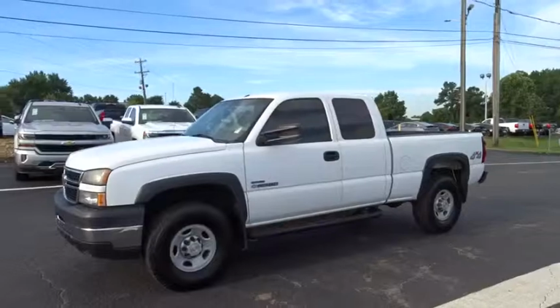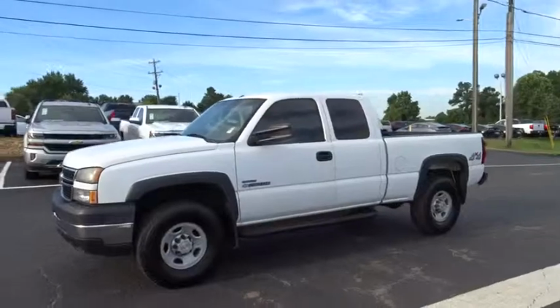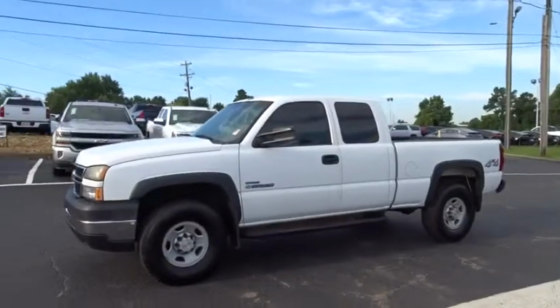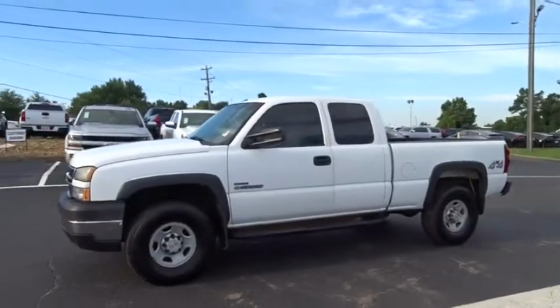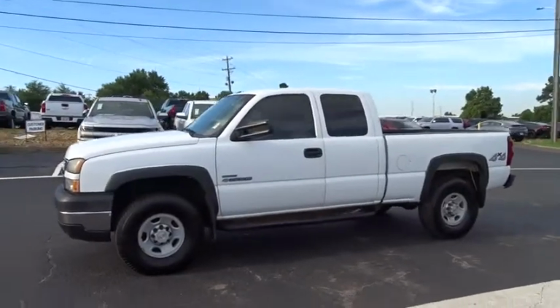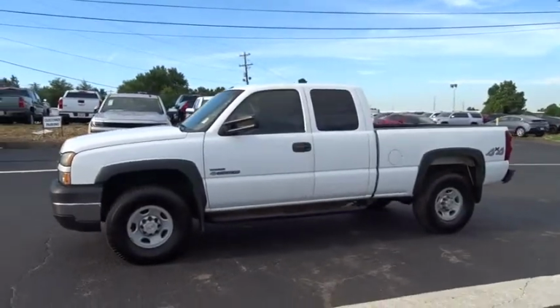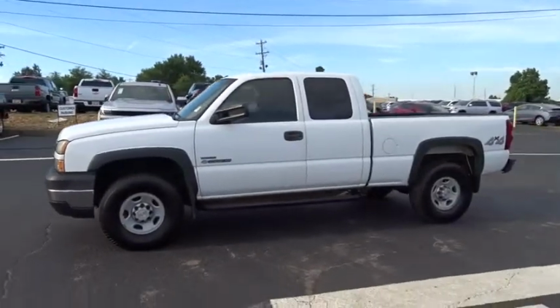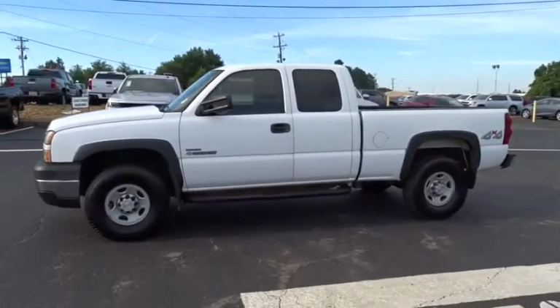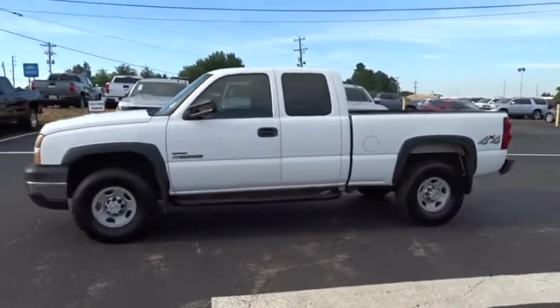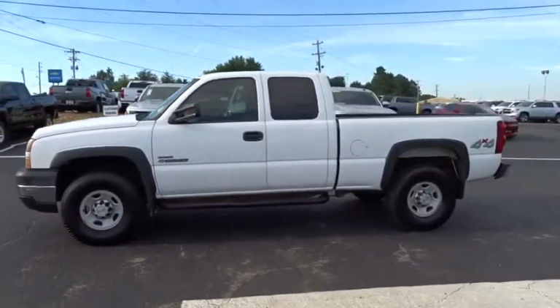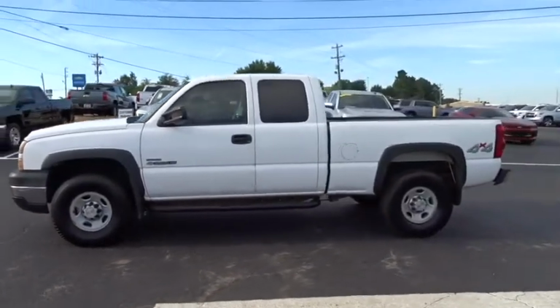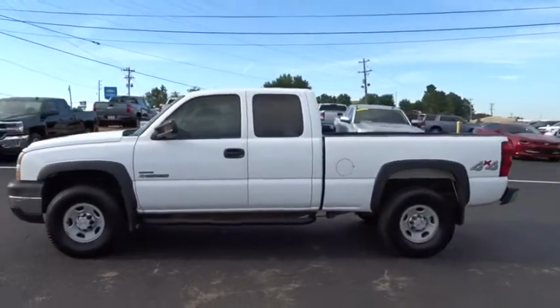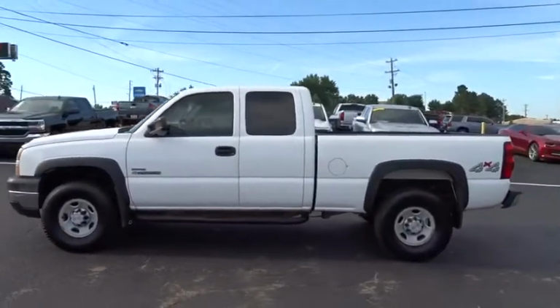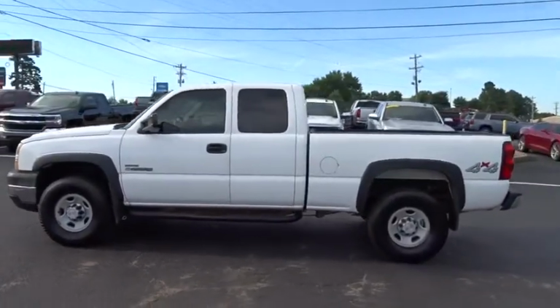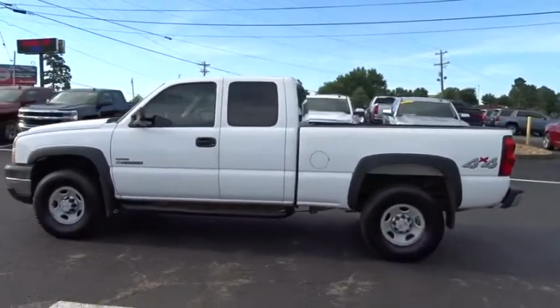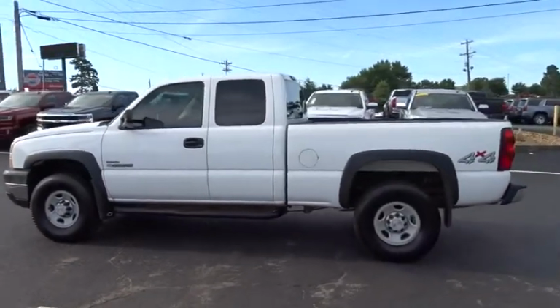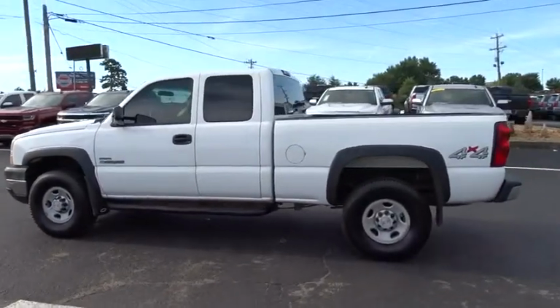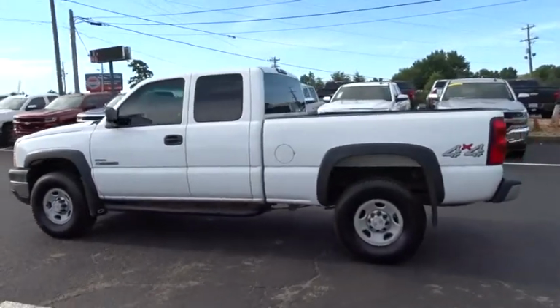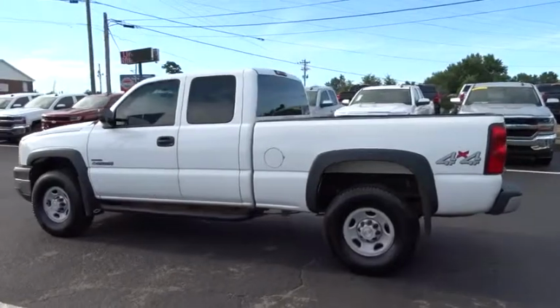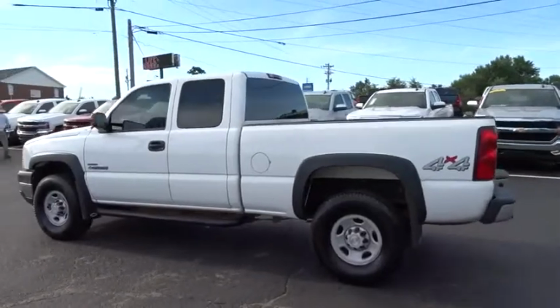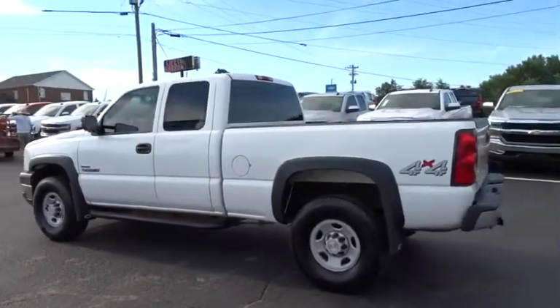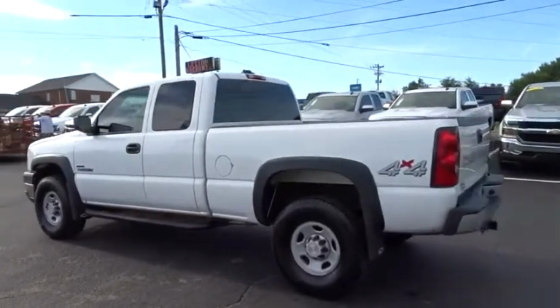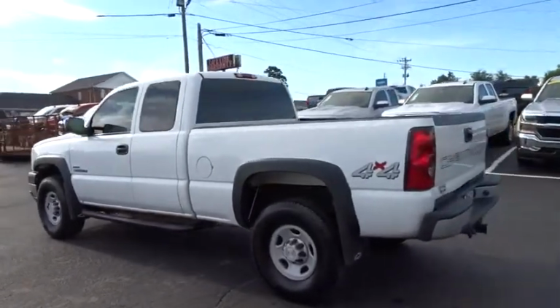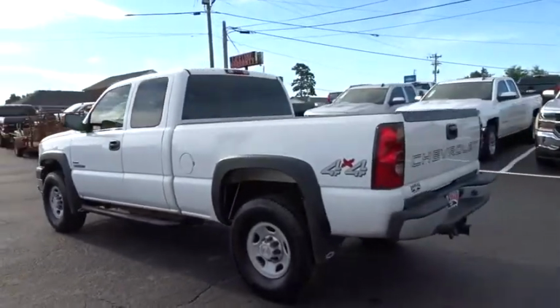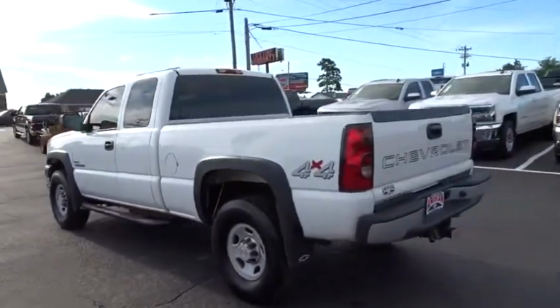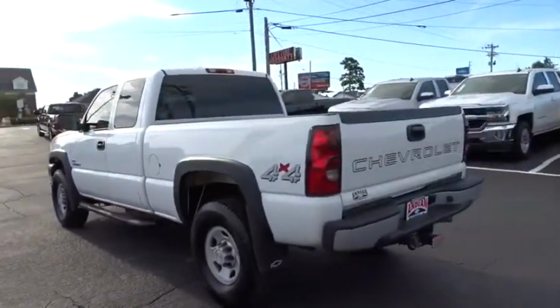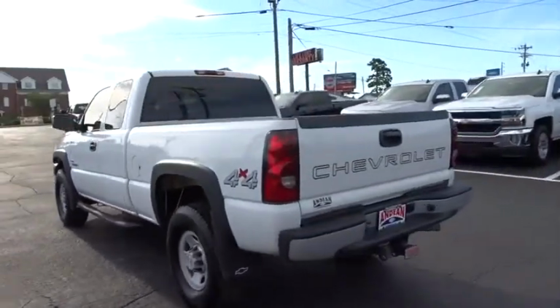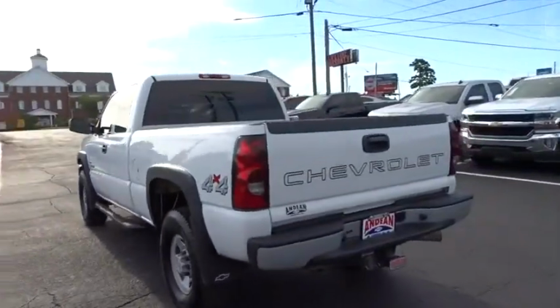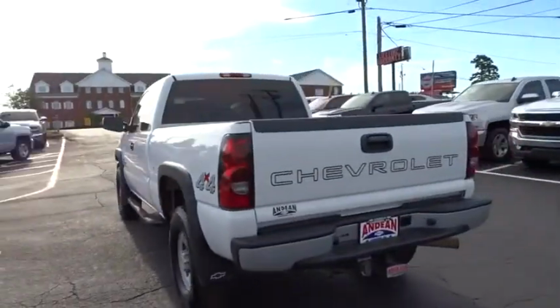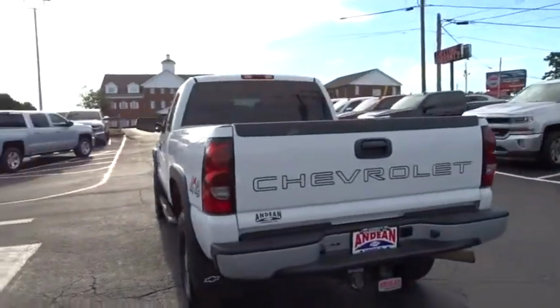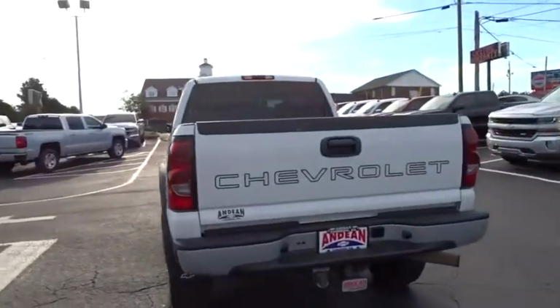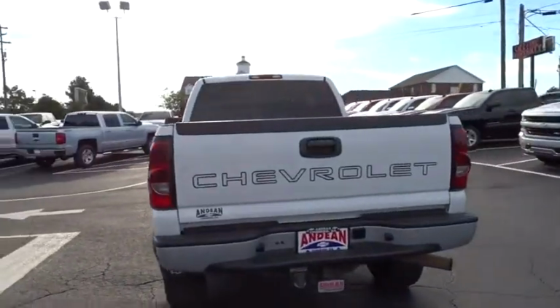The 2007 Chevrolet Silverado 2500 HD. This pickup truck pulls unlike any other. Here are some of this vehicle's great options.